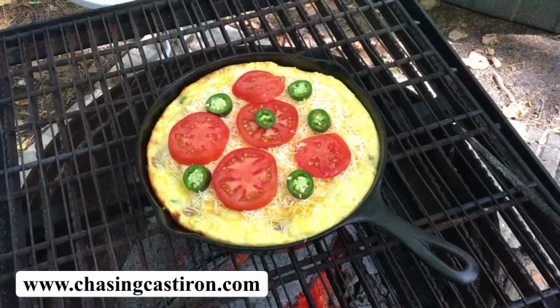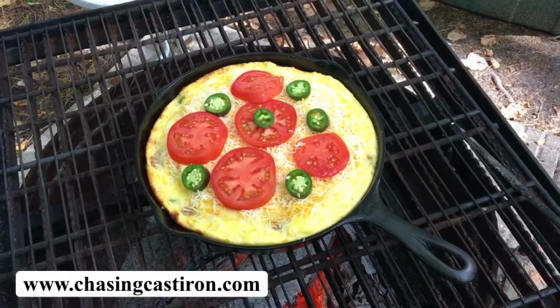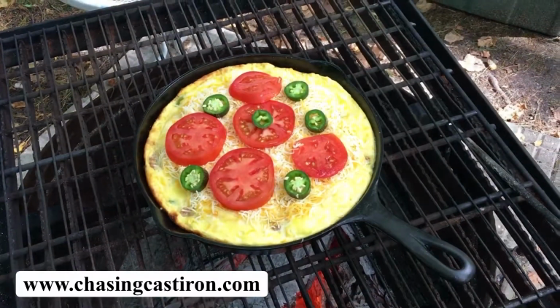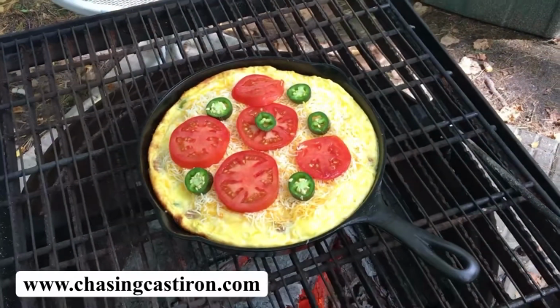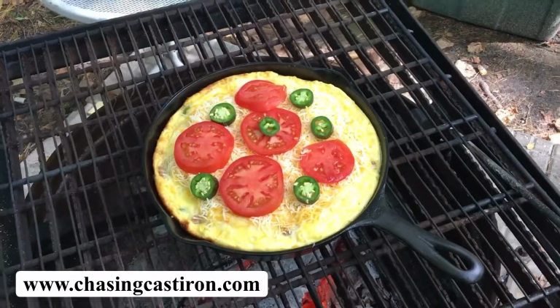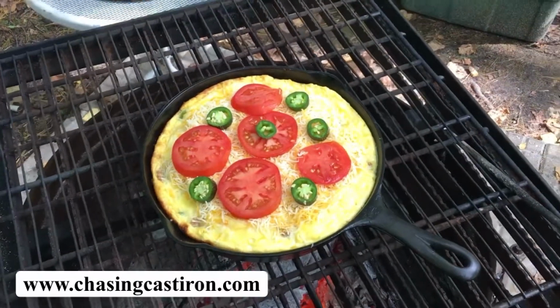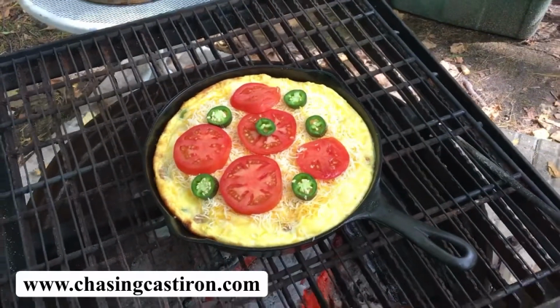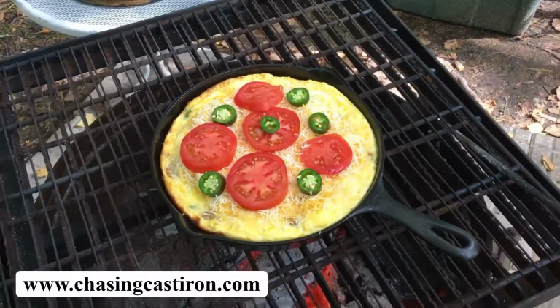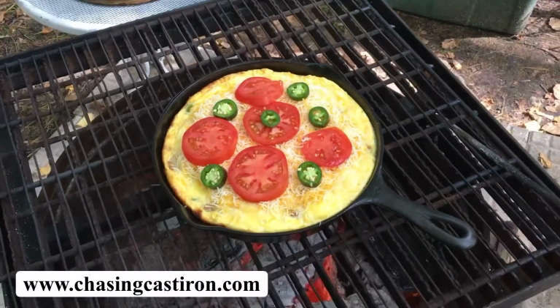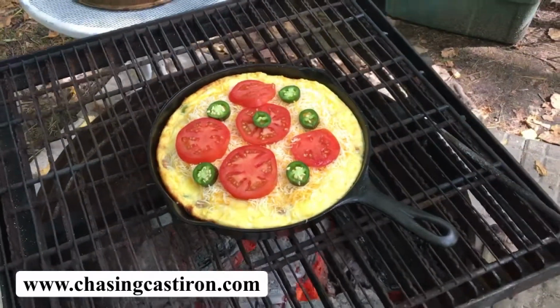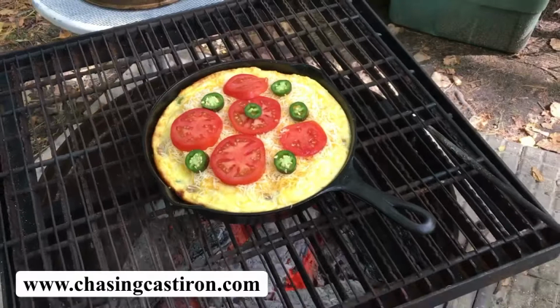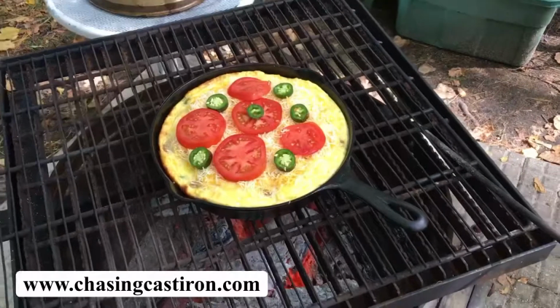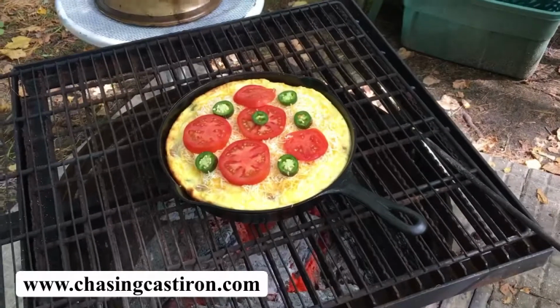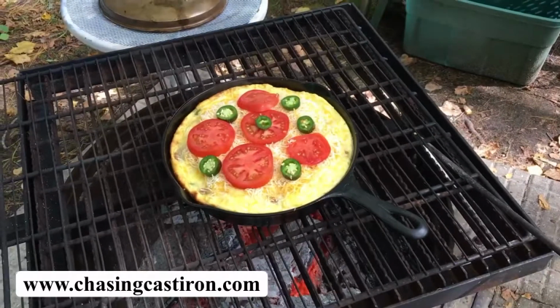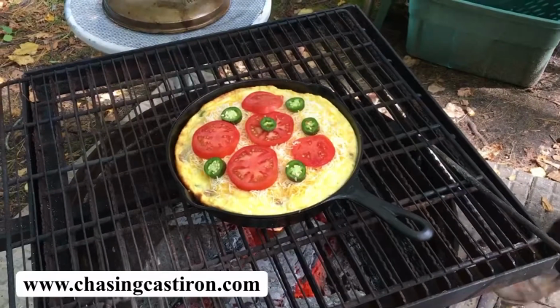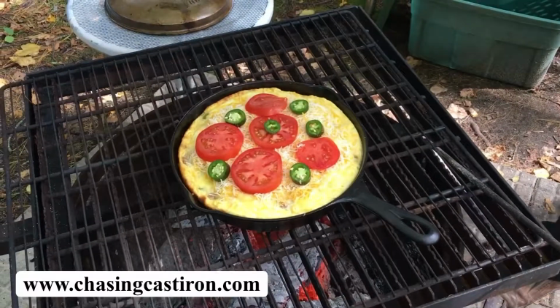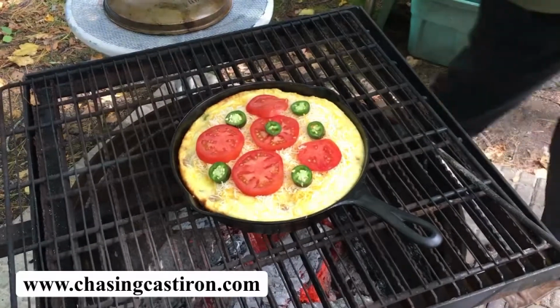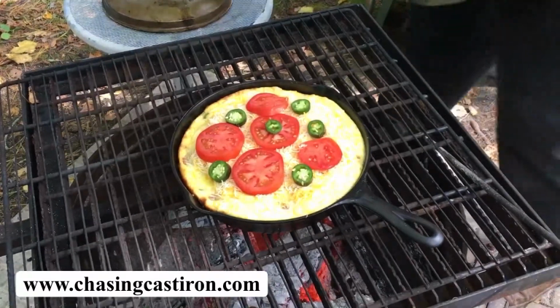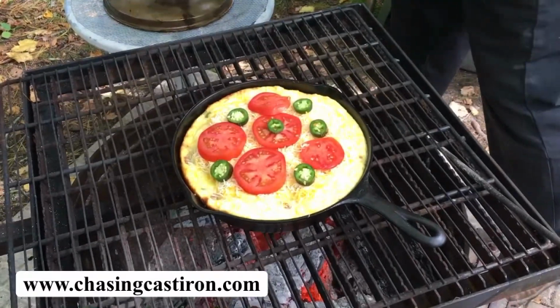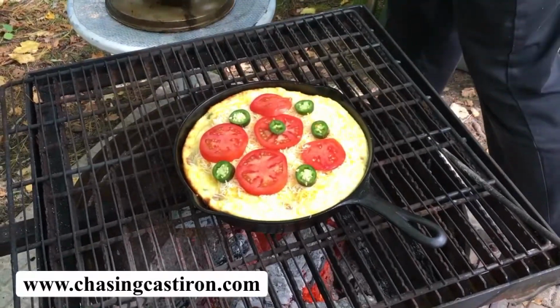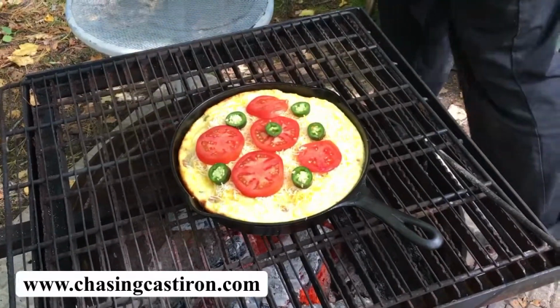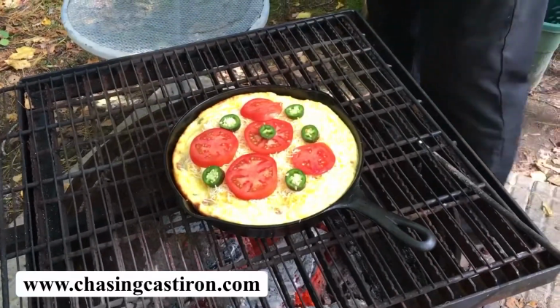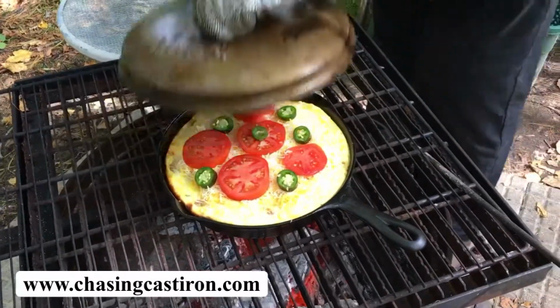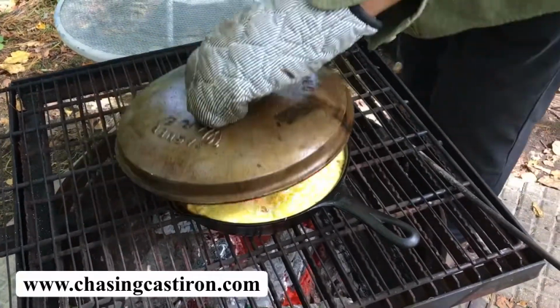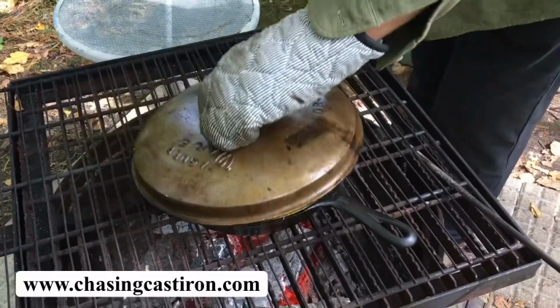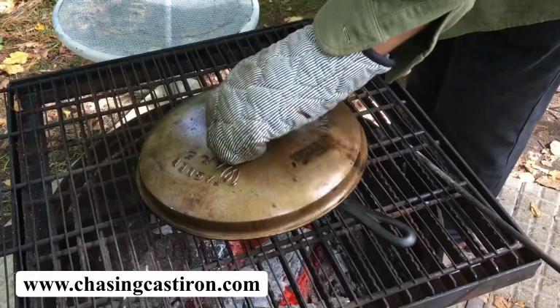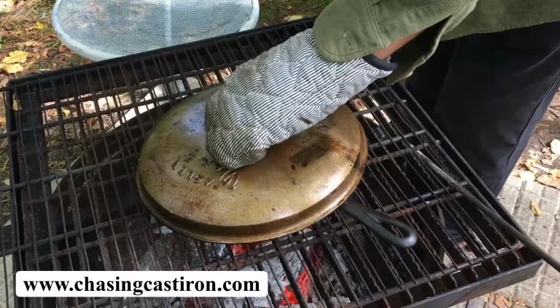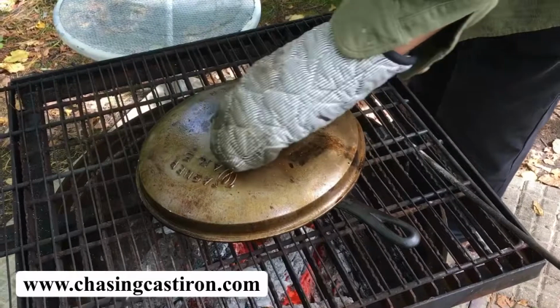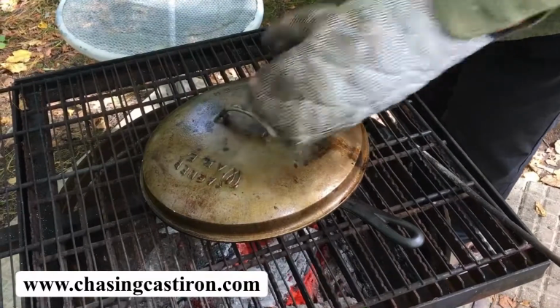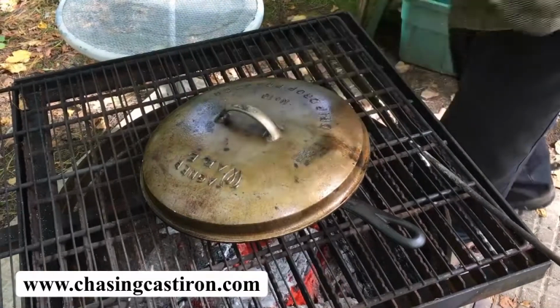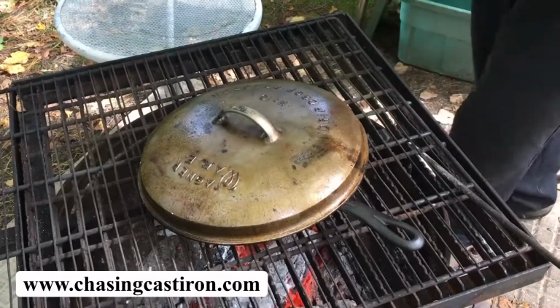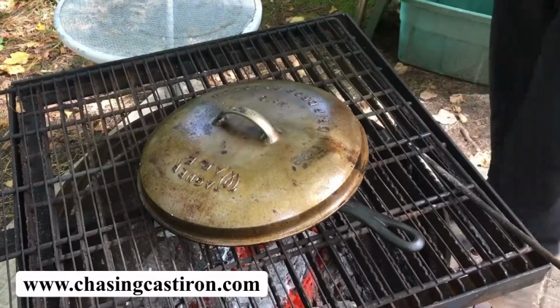Now we will place the lid back on. We will let this cook just a little bit and then let it rest for 15 minutes or so.